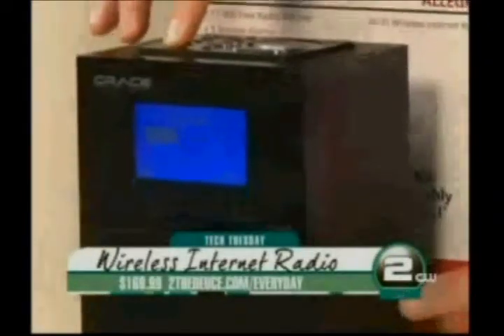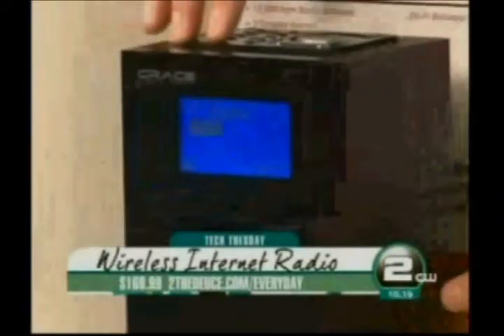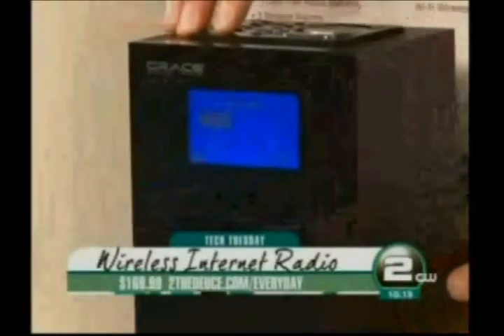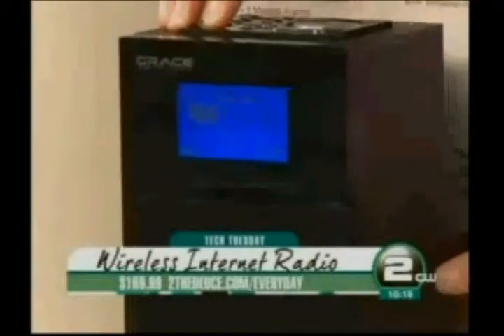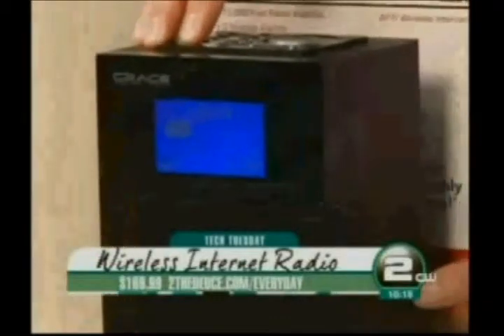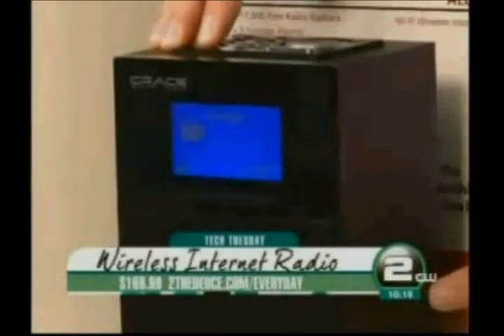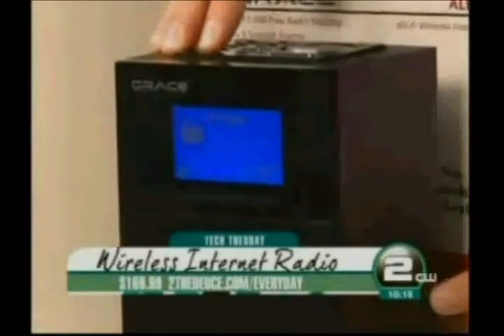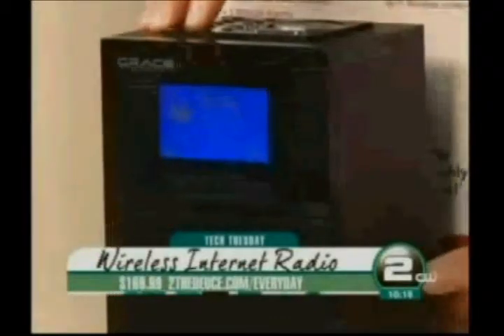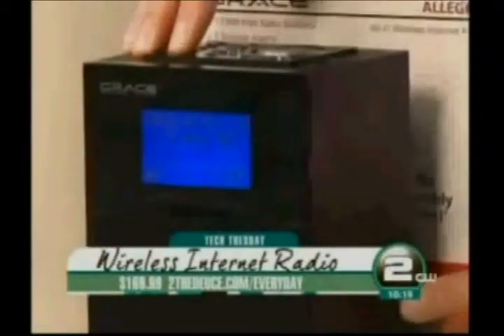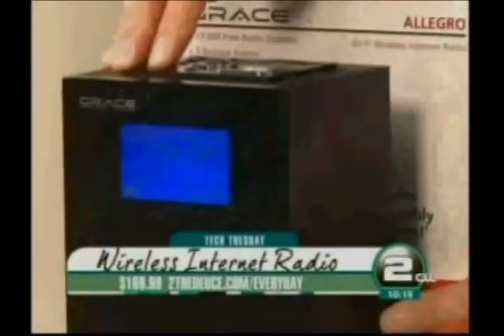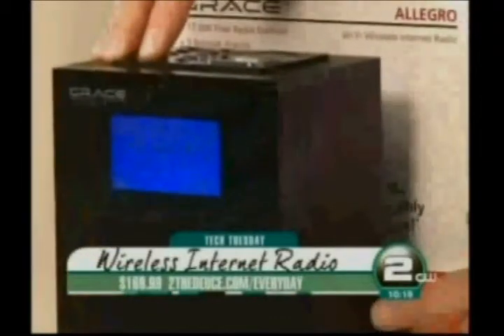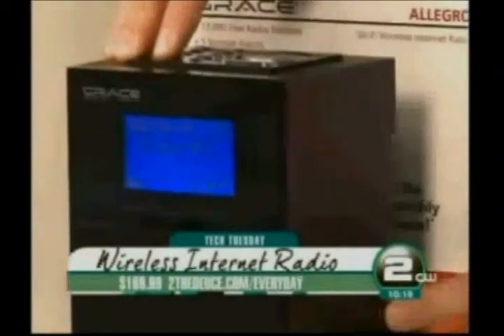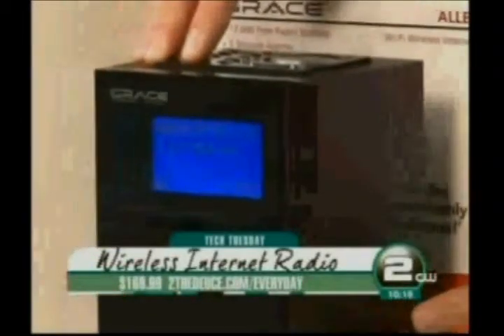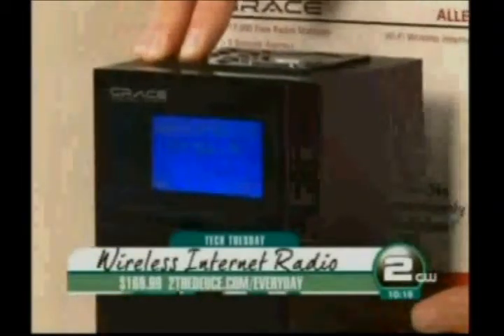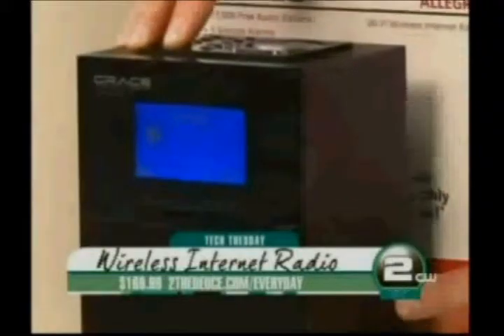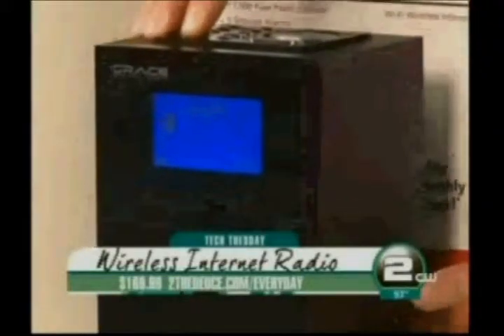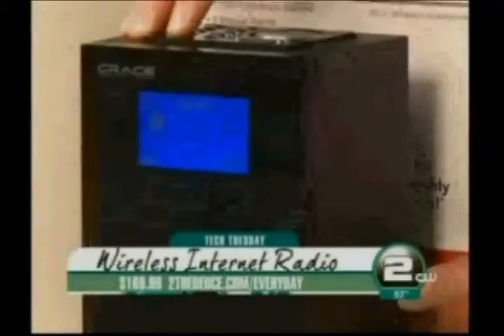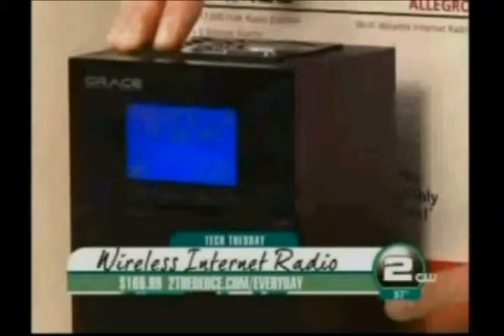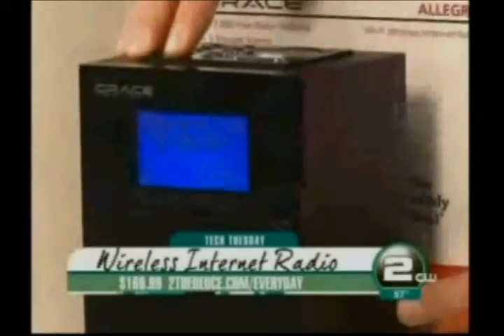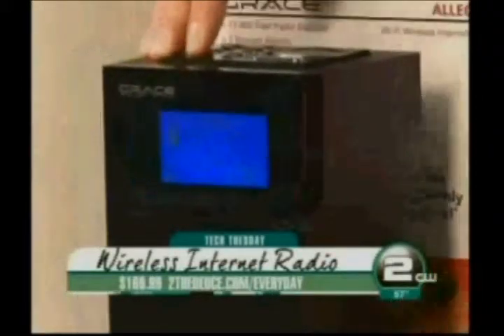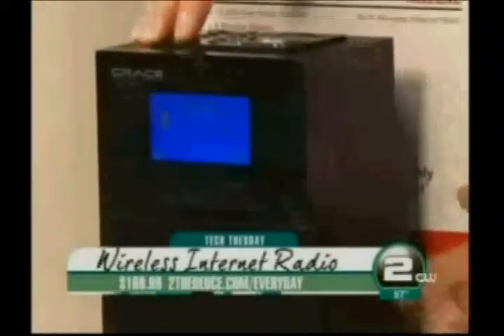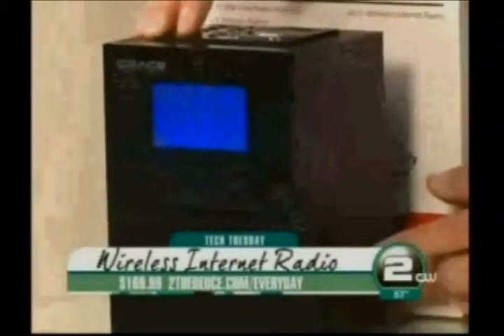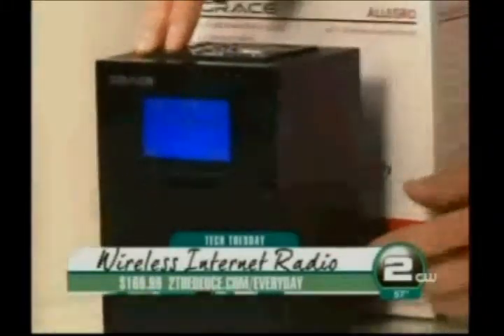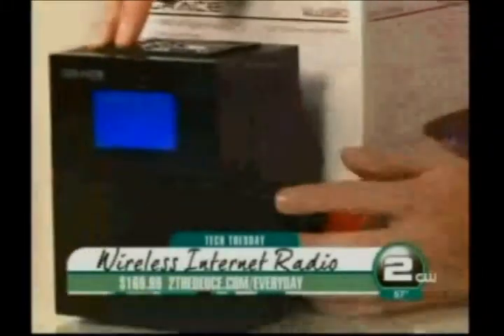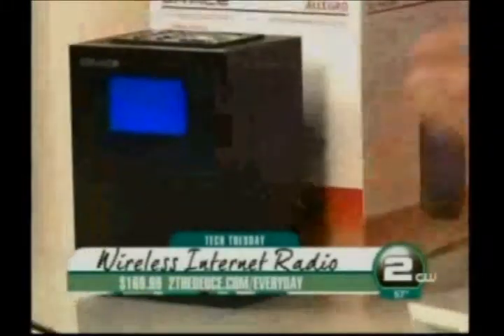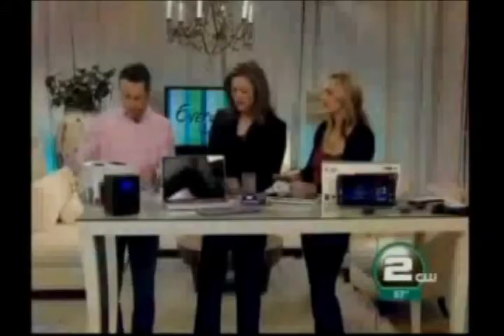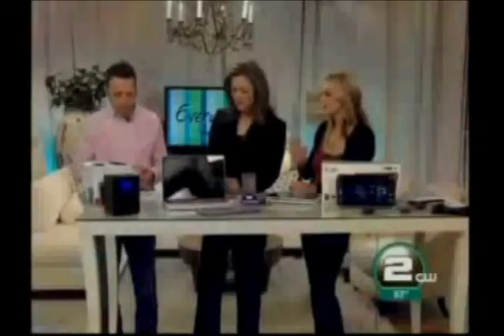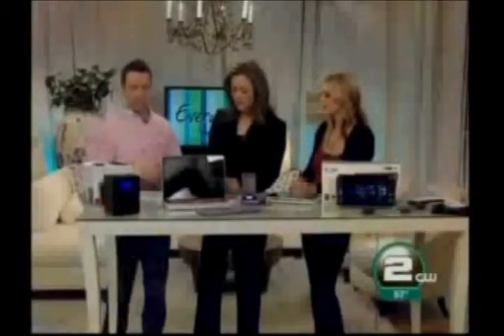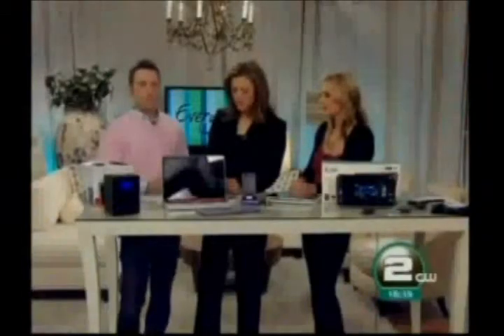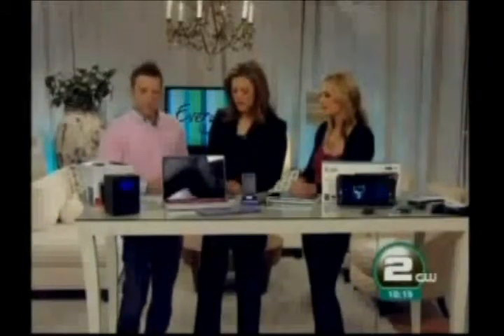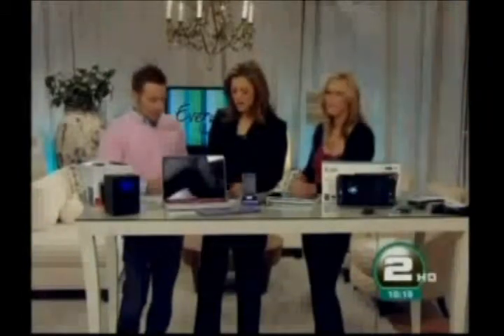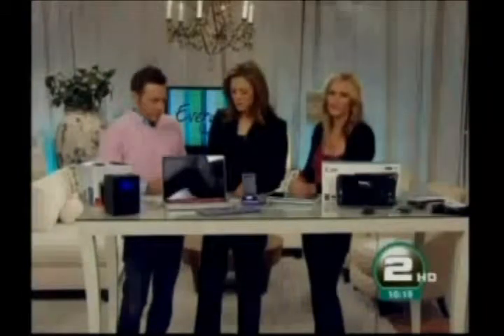It's a portable Wi-Fi radio player with free access to 17,000 internet radio stations, as well as NPR and favorites like Pandora. It's $169.99. So, not satellite, but internet radio, basically. I love Pandora.